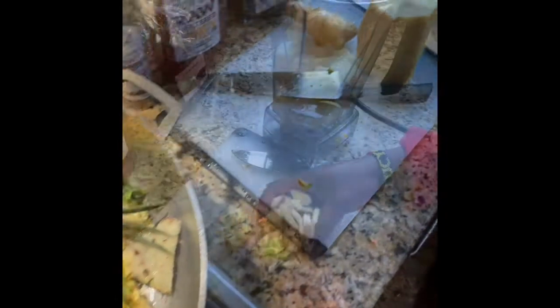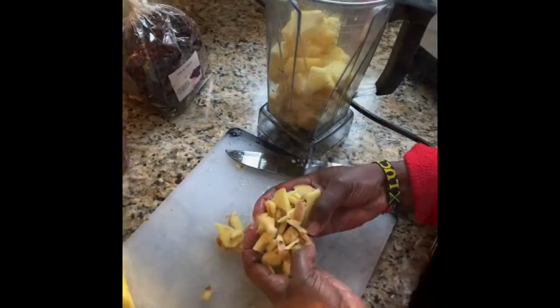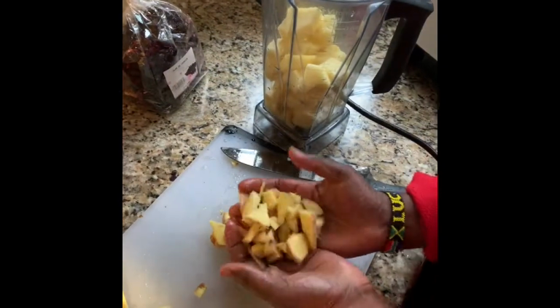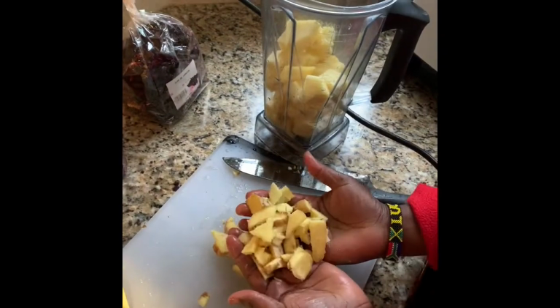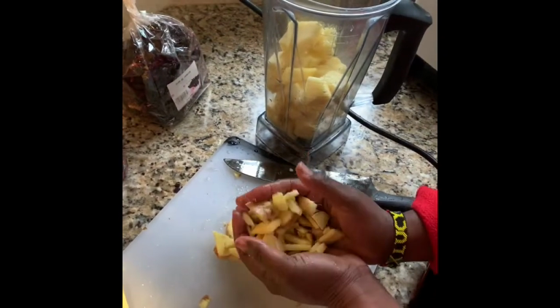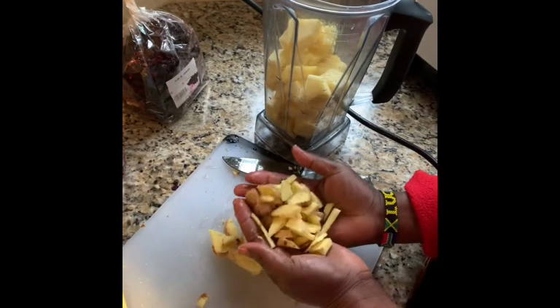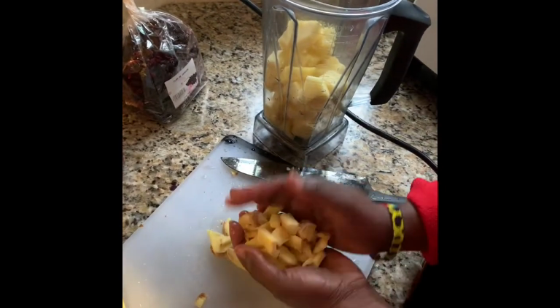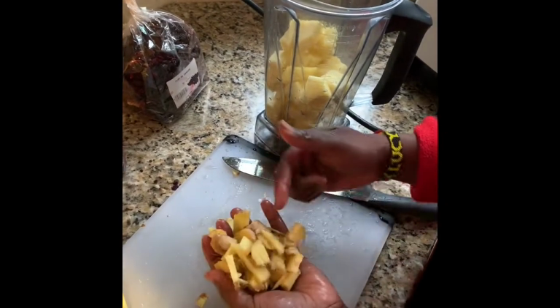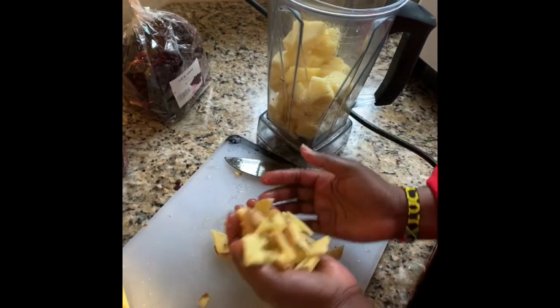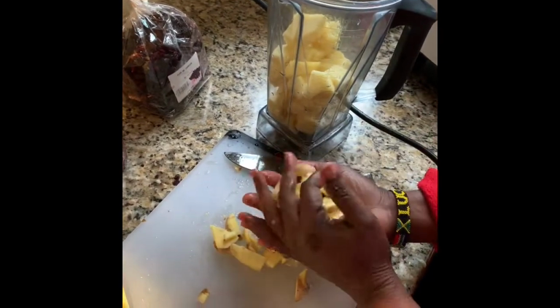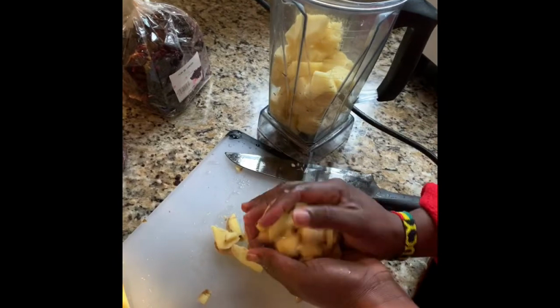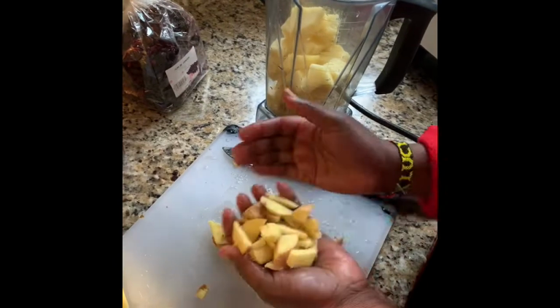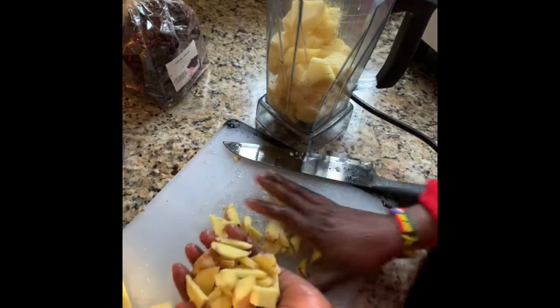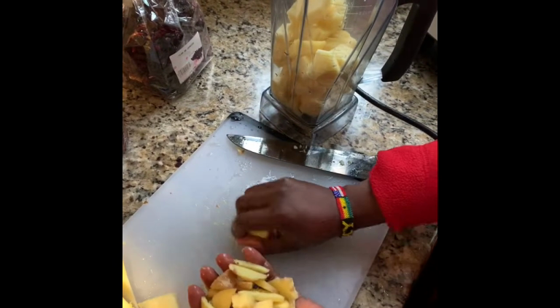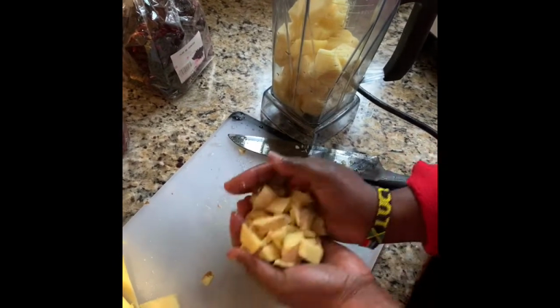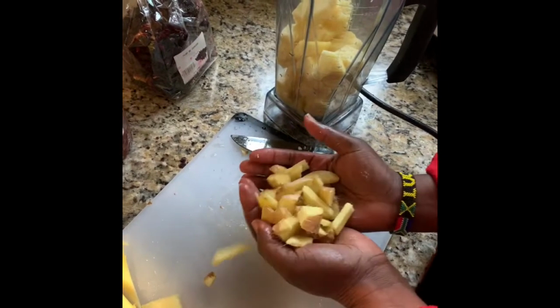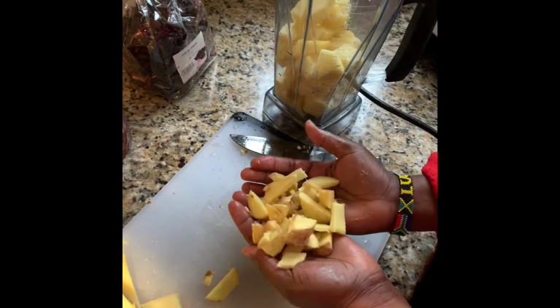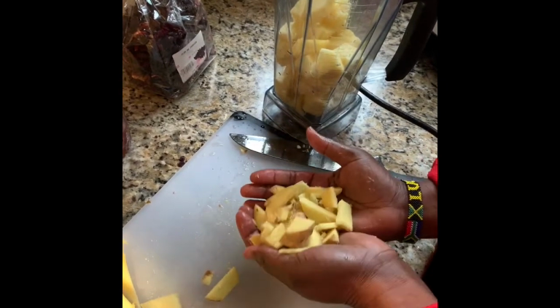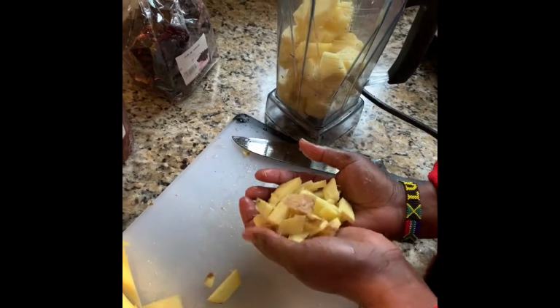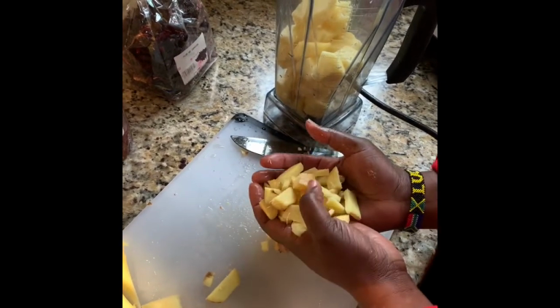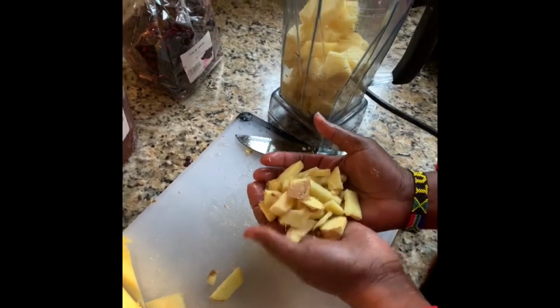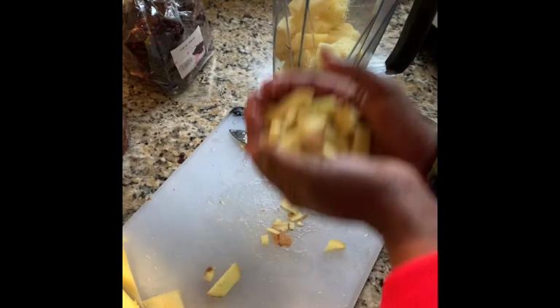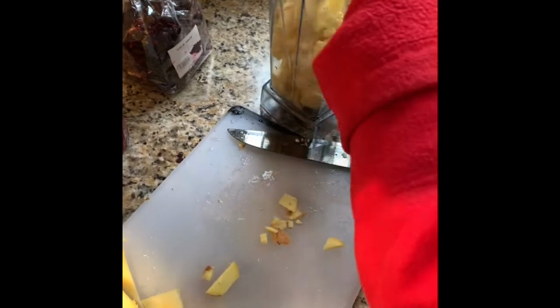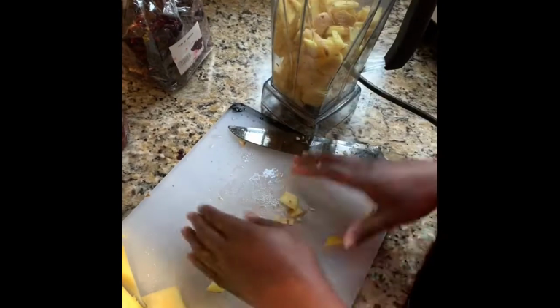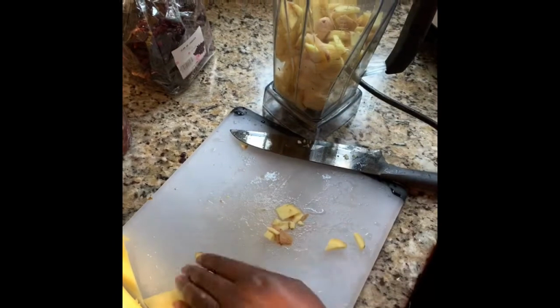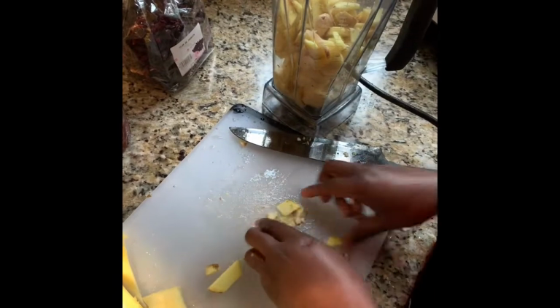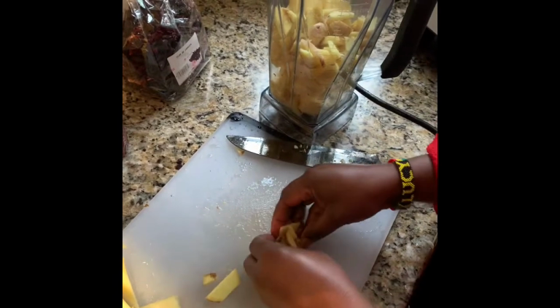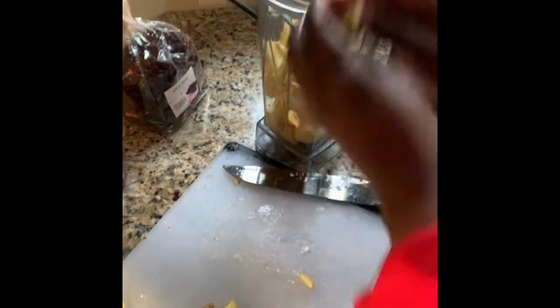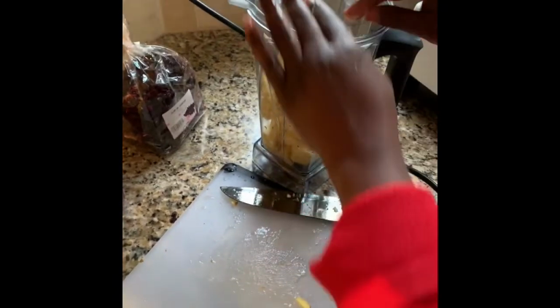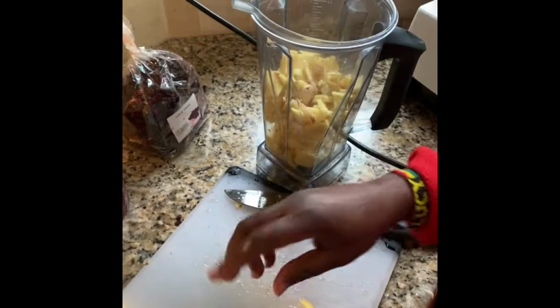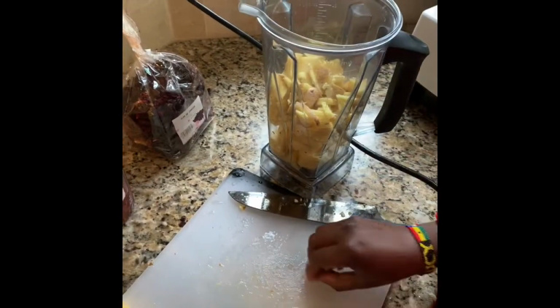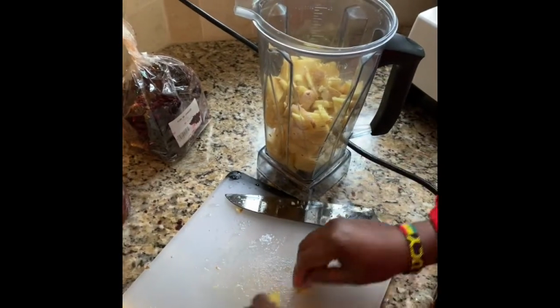Here is the ginger — I didn't peel it; it doesn't matter because we're going to sieve and strain it, so just leave the skin on. We're going to blend this together and pour it into our bowl, and then we're going to cook it with the pineapple peels.